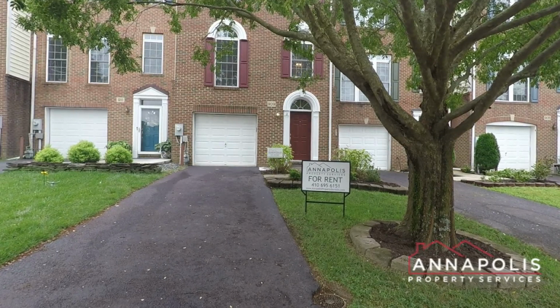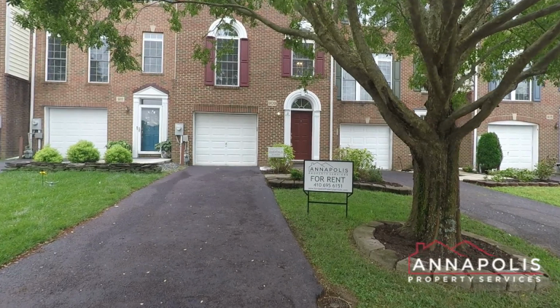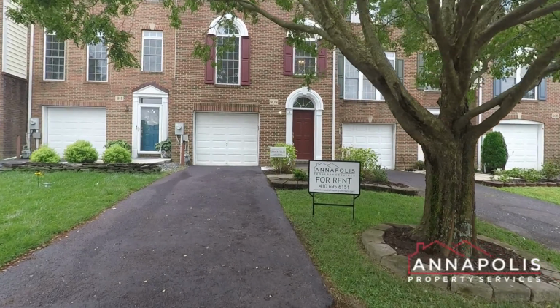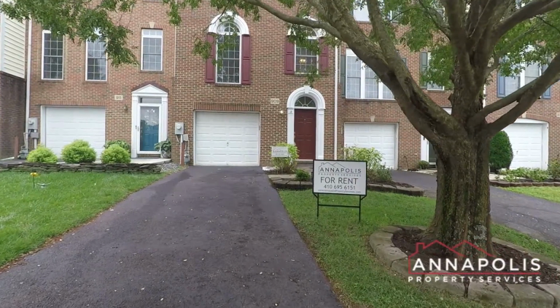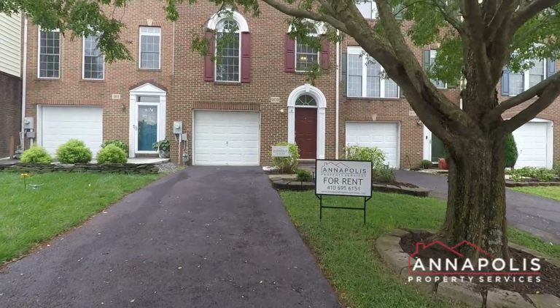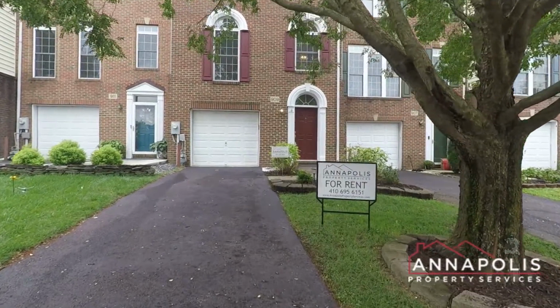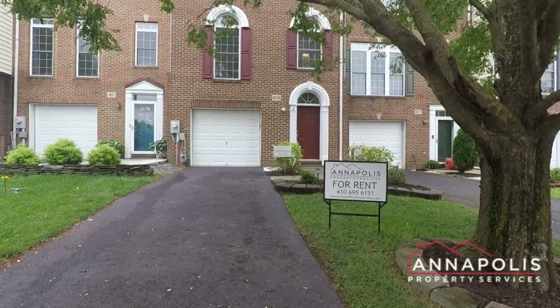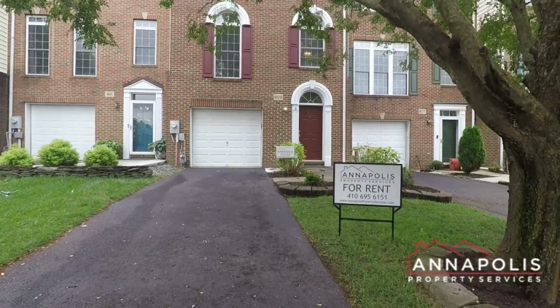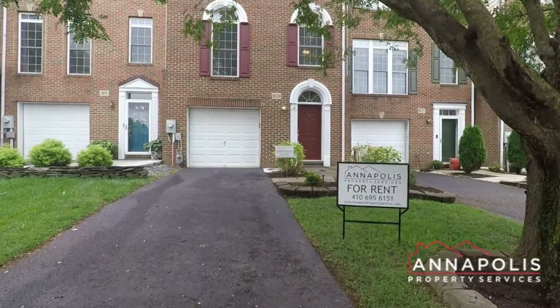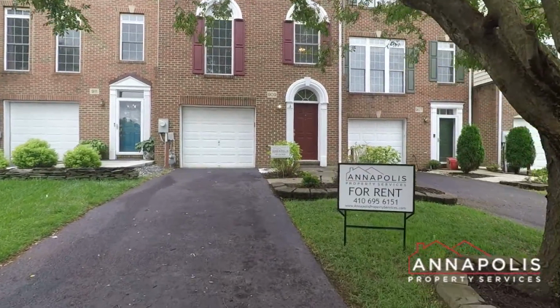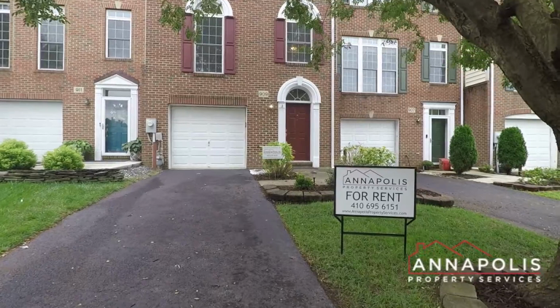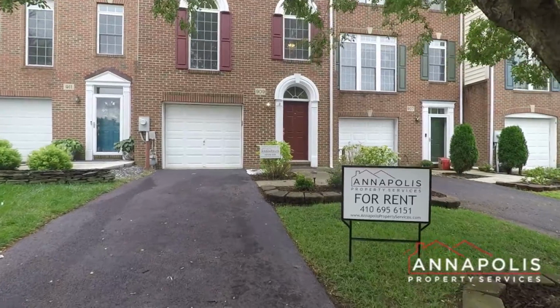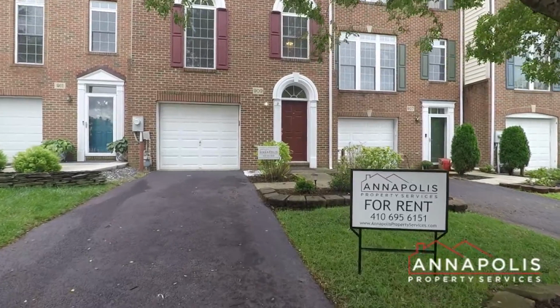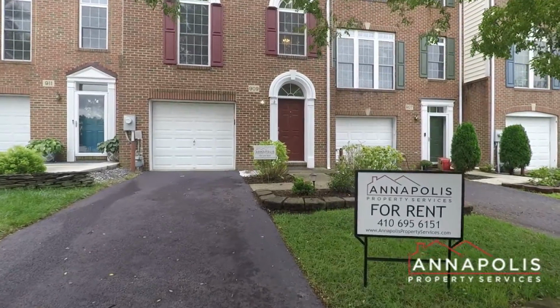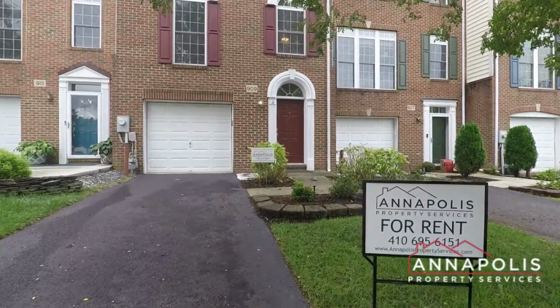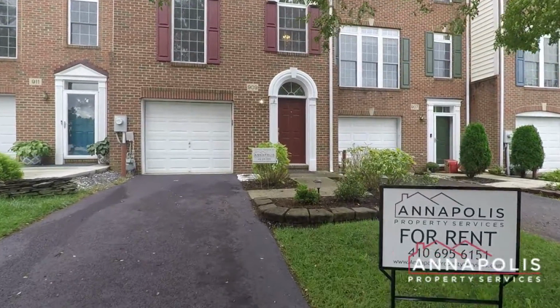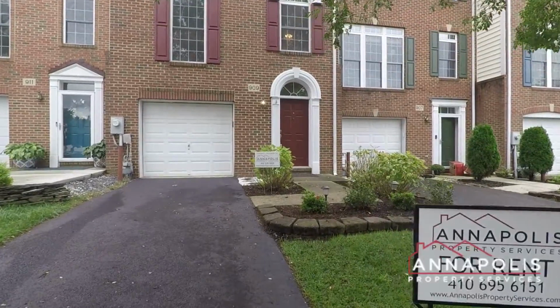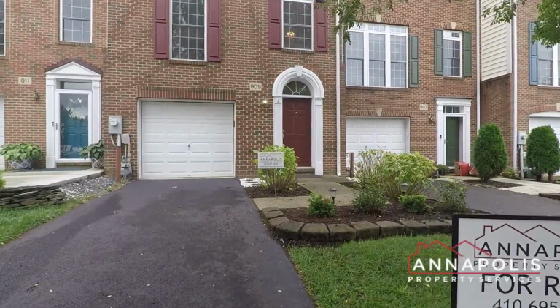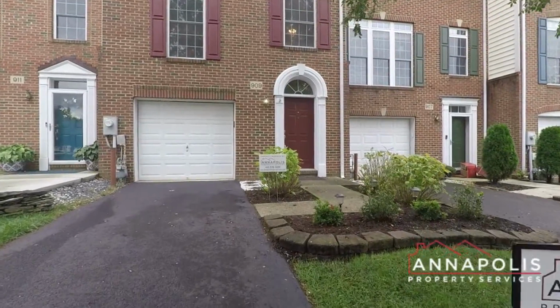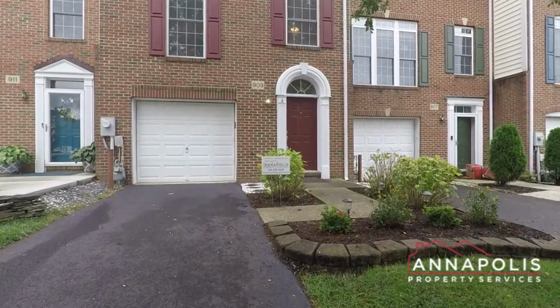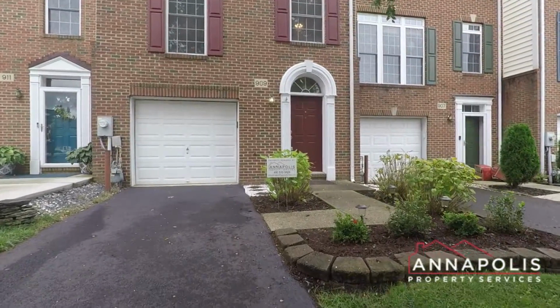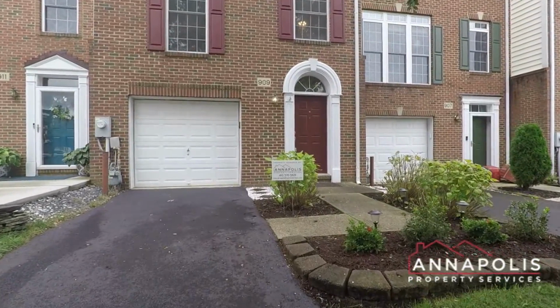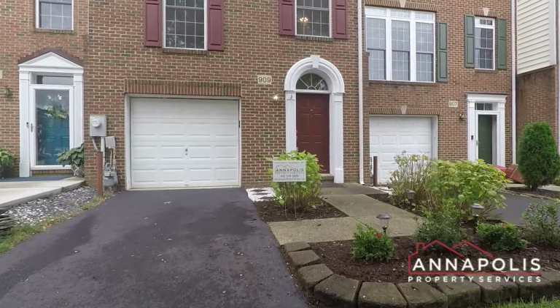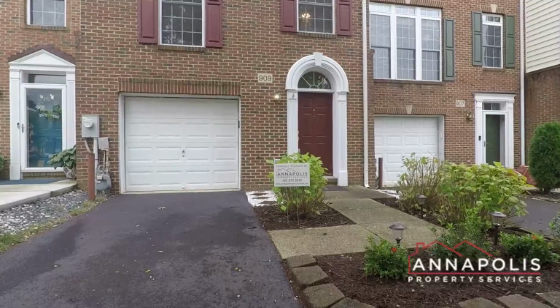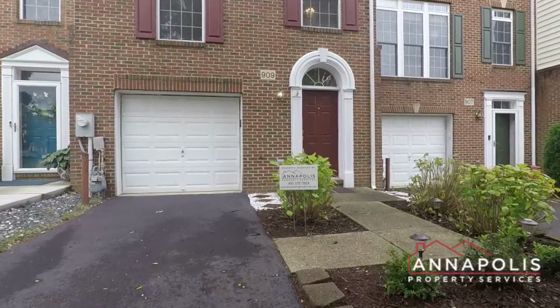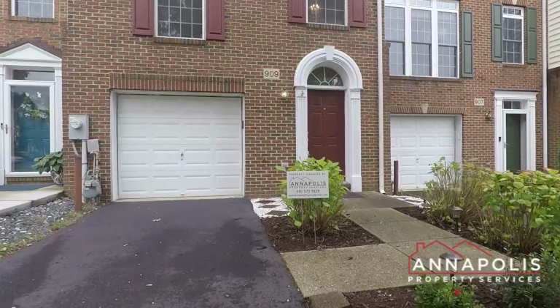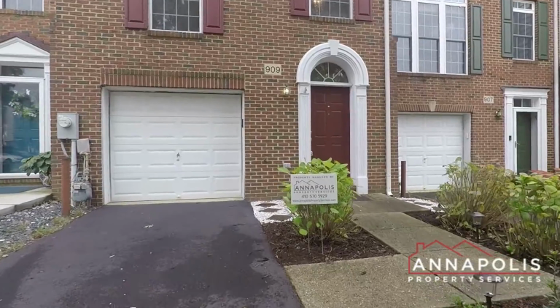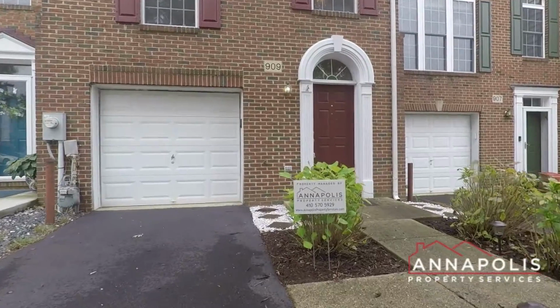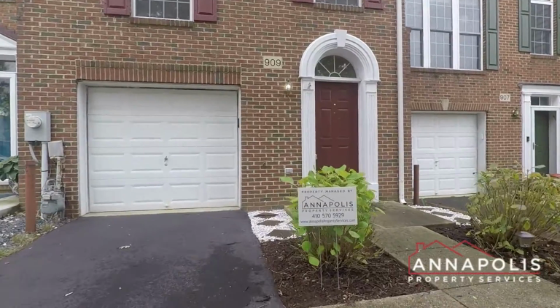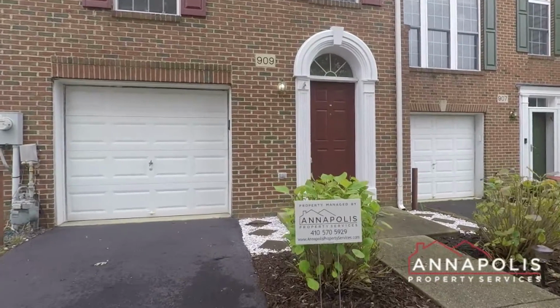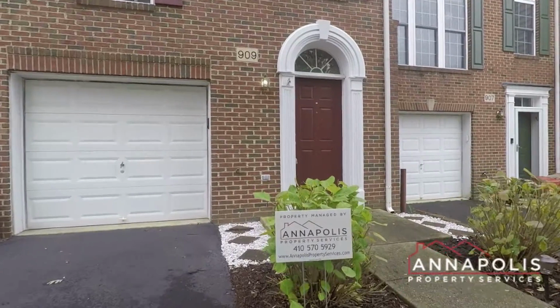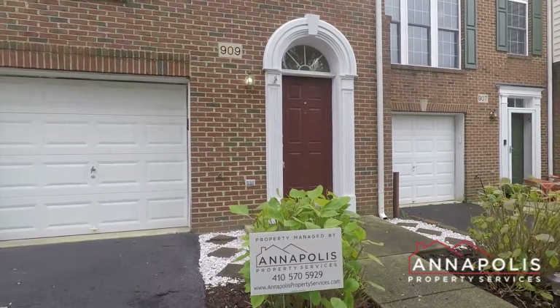We're here at 909 Arc Black Terrace, a fantastic three-level, three-bed, three-and-a-half-bath townhome here in the Chapel Grove community of Odington.